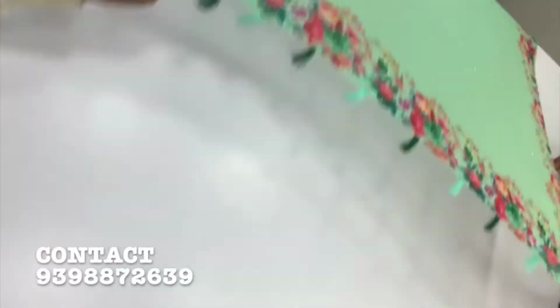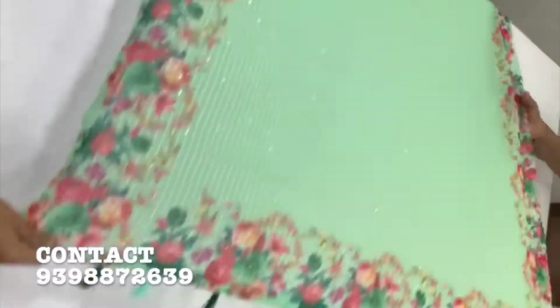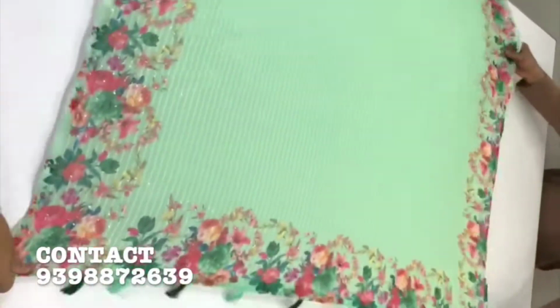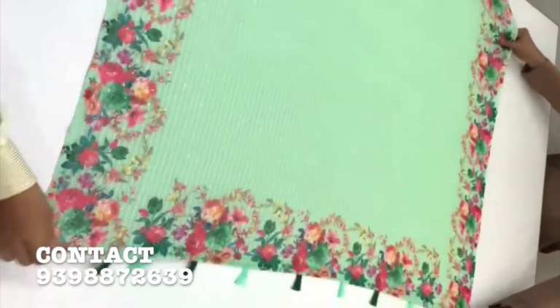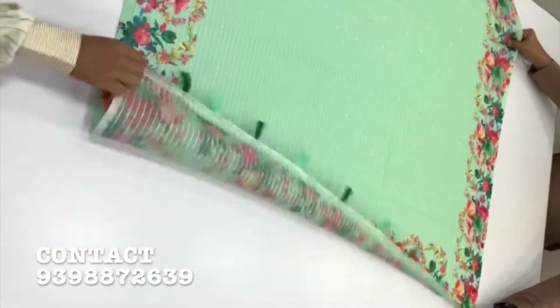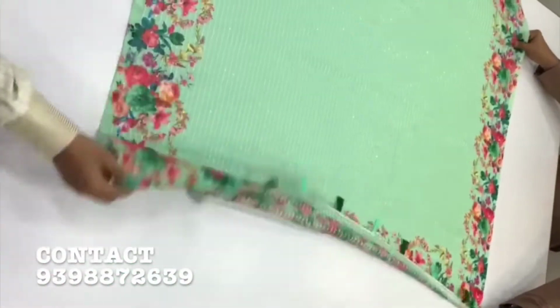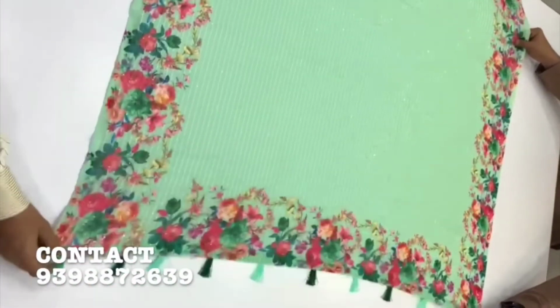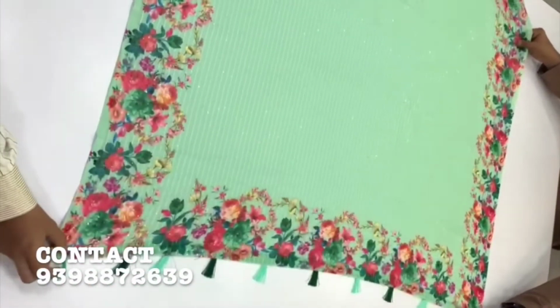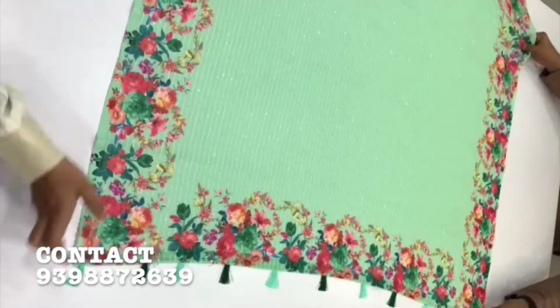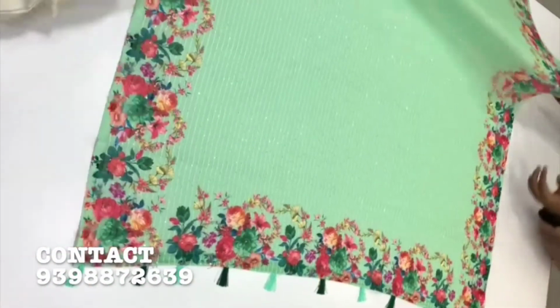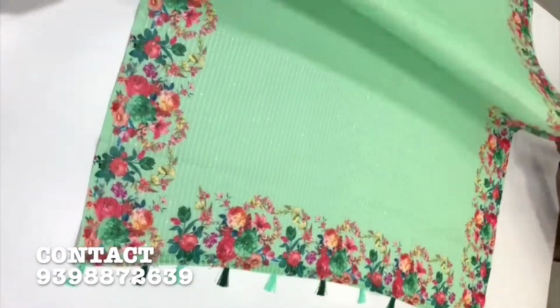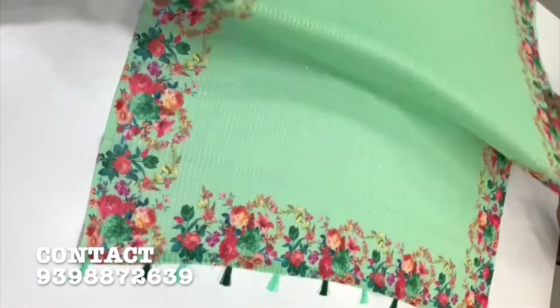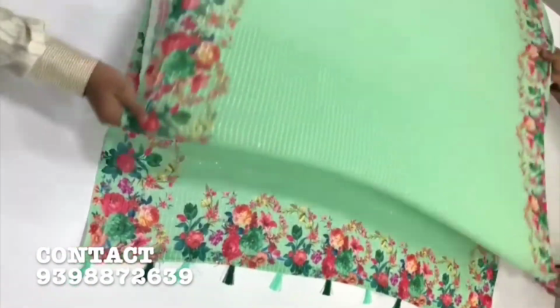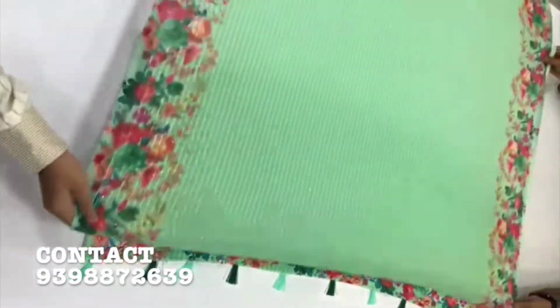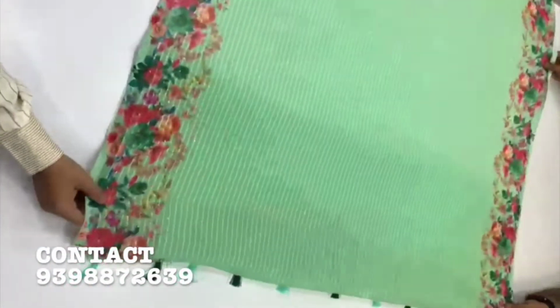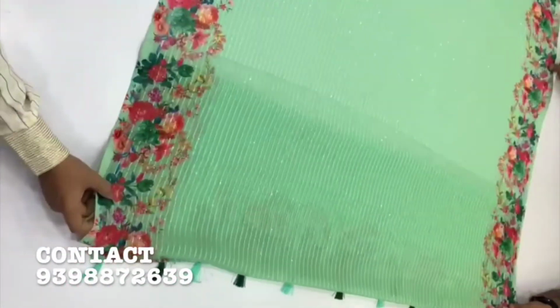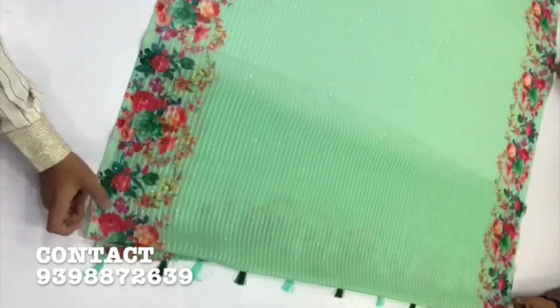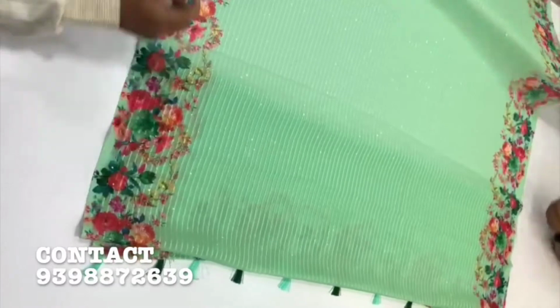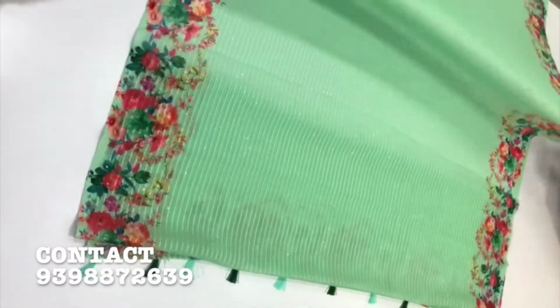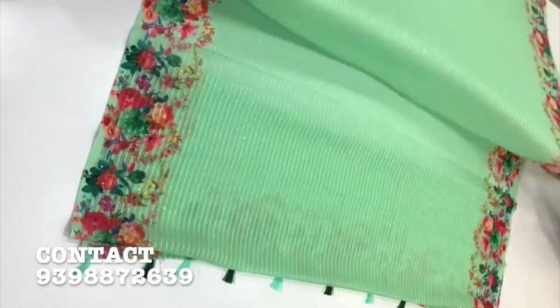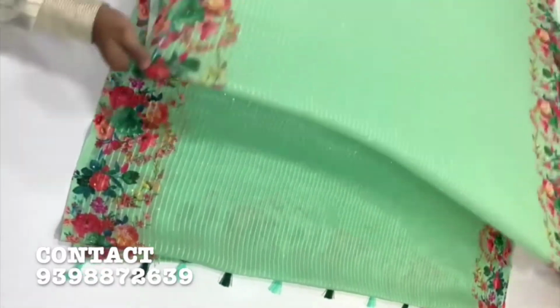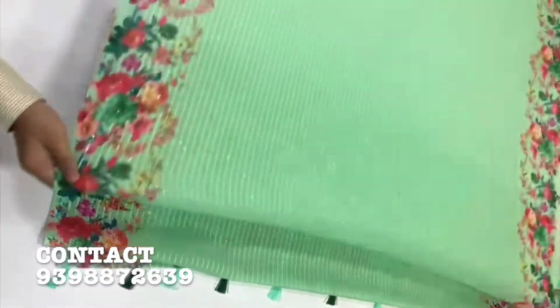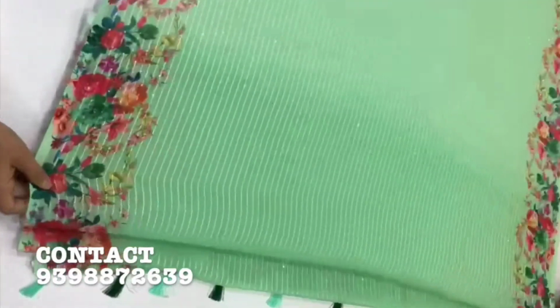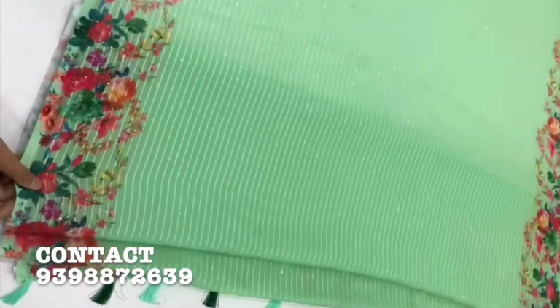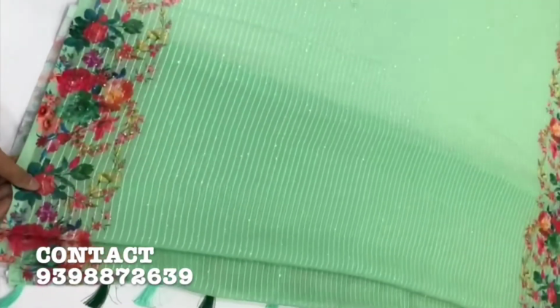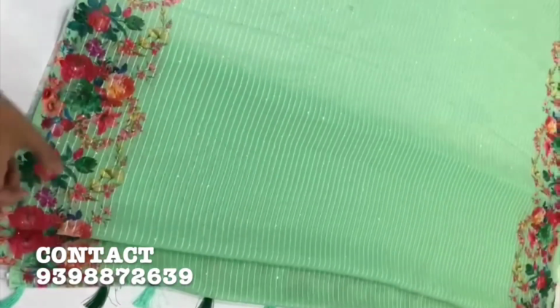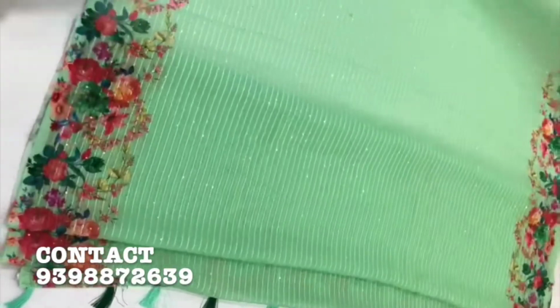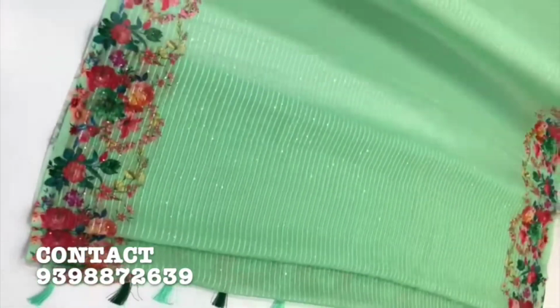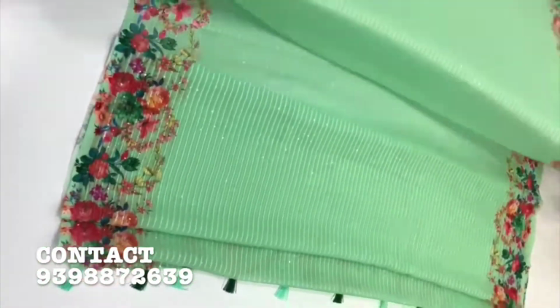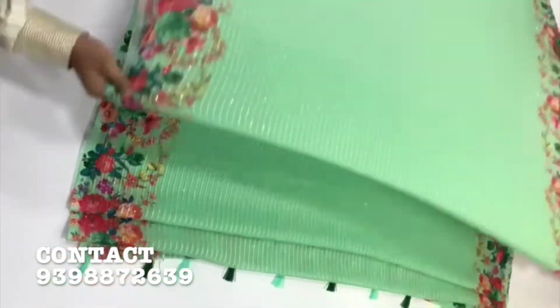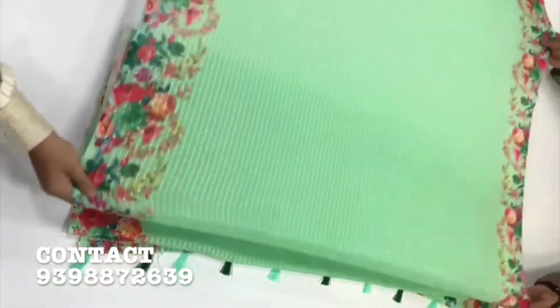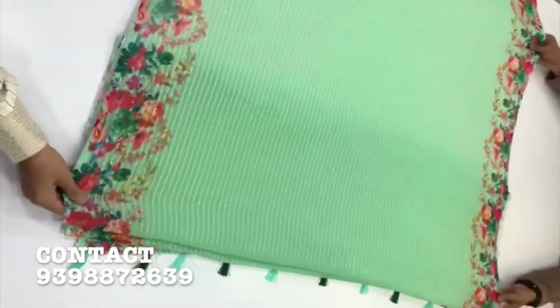This is a chiffon dyed with sequence work, and I have a digital floral print on the border, and a floral print.